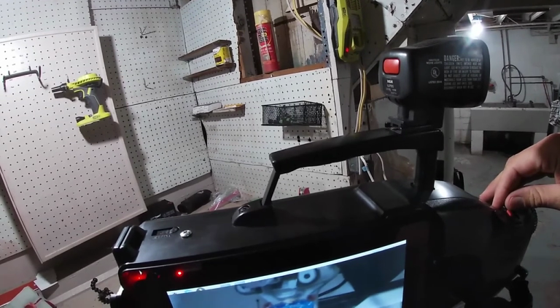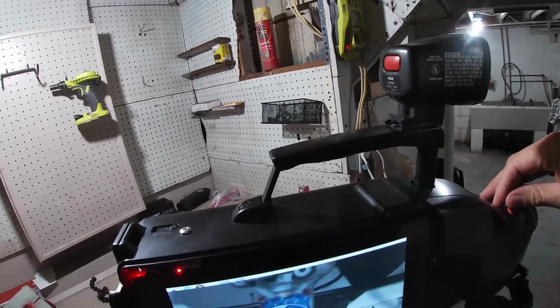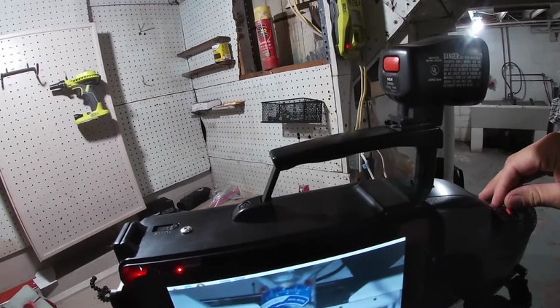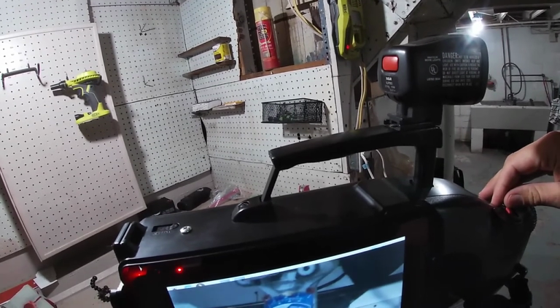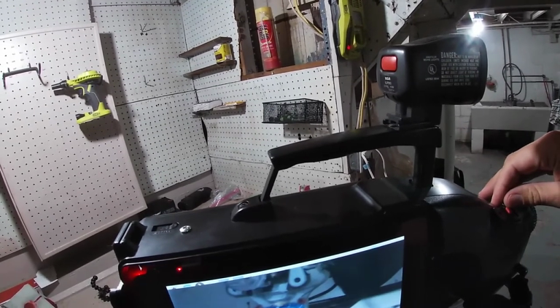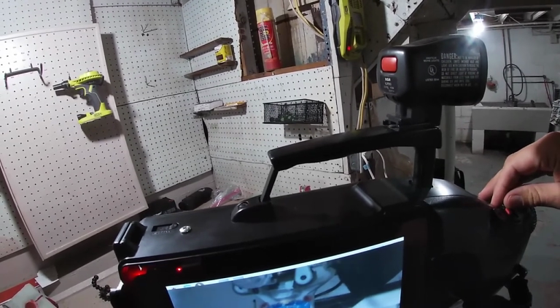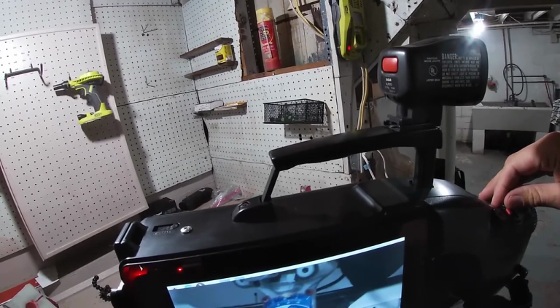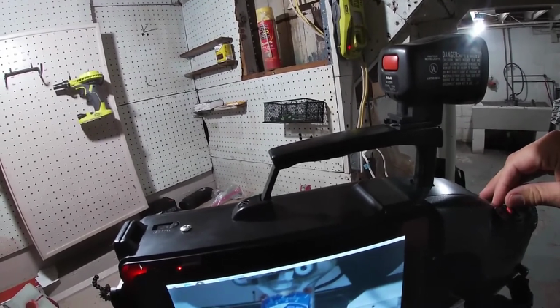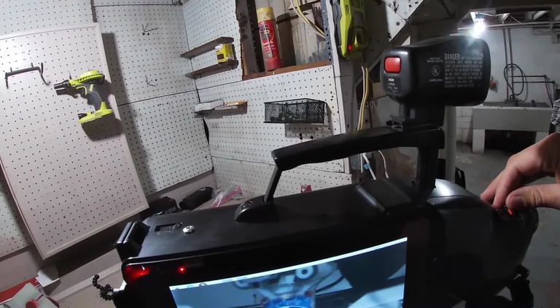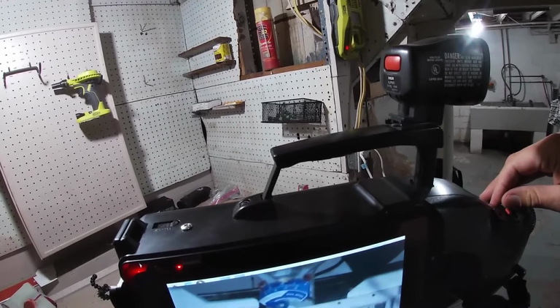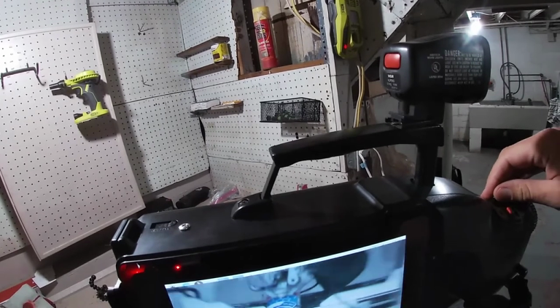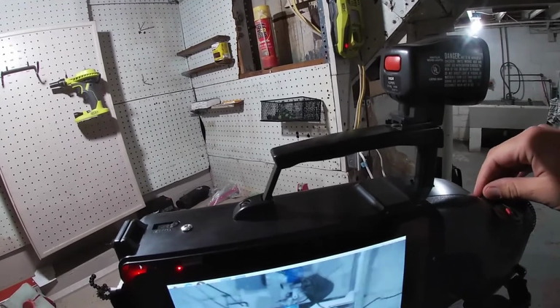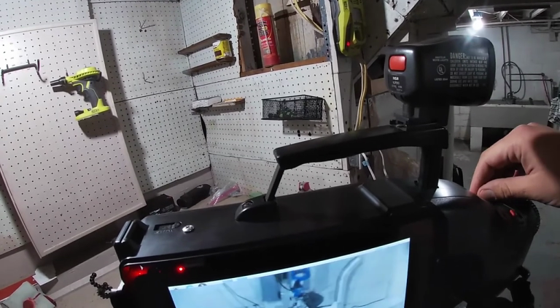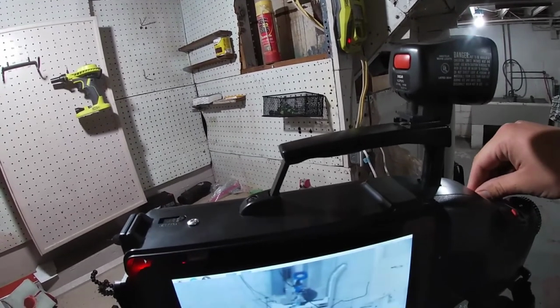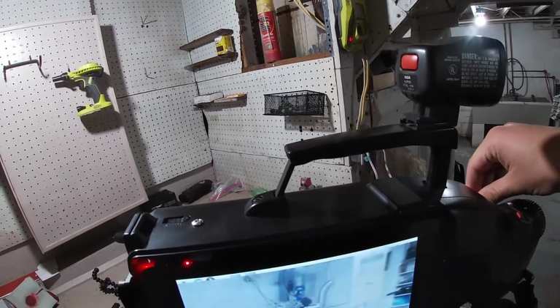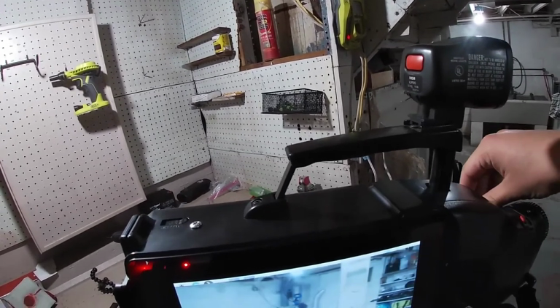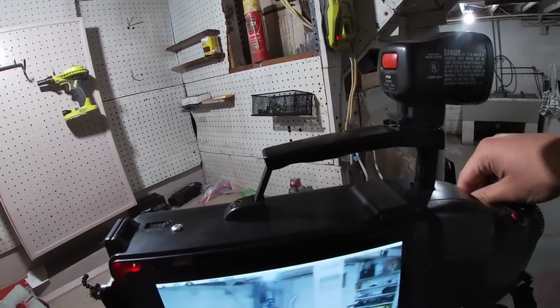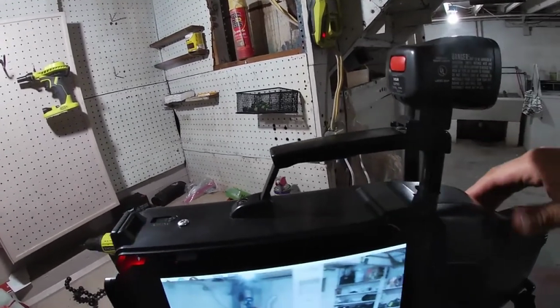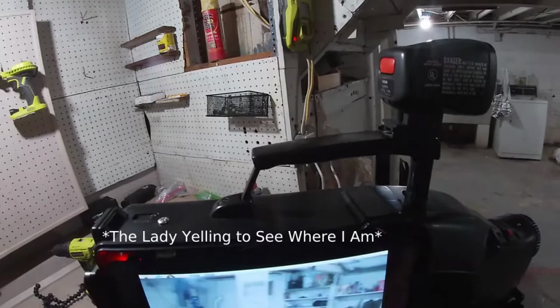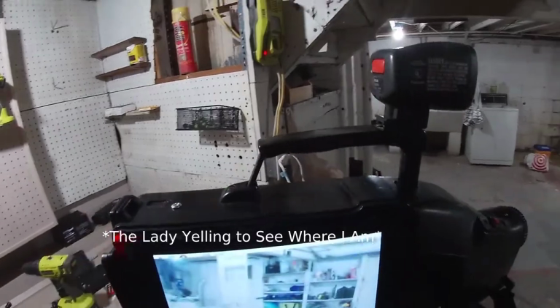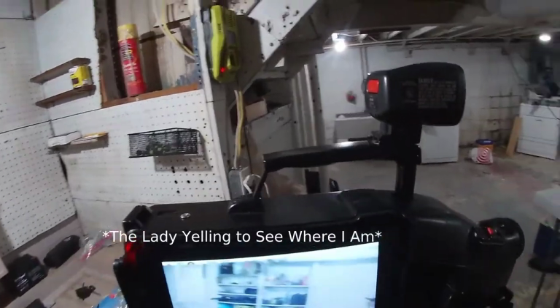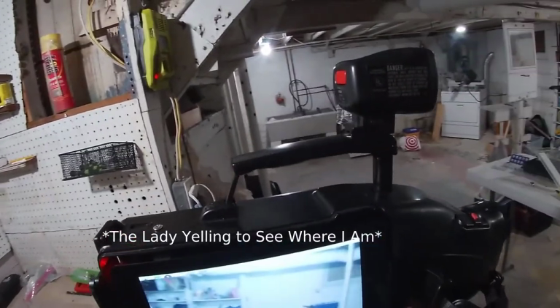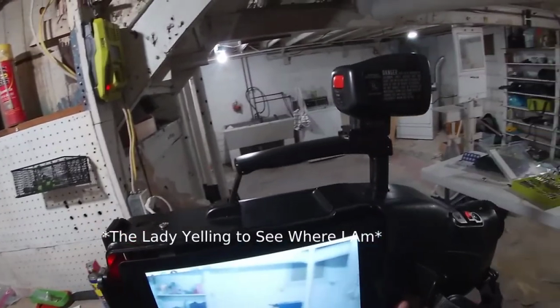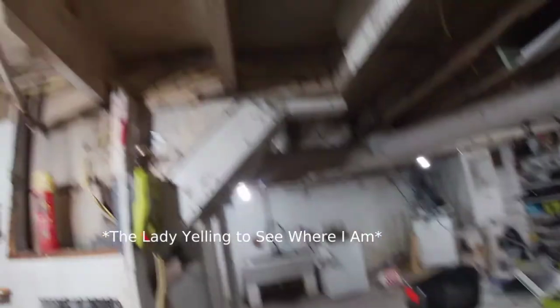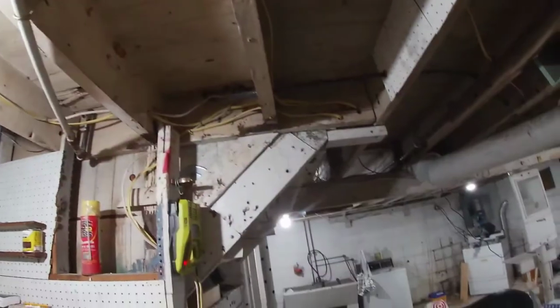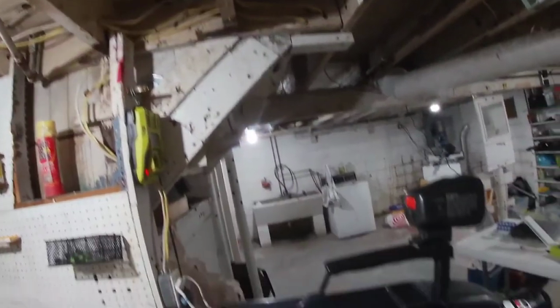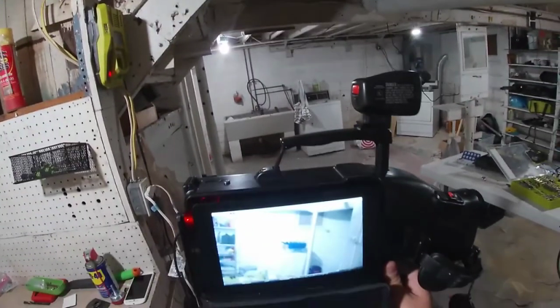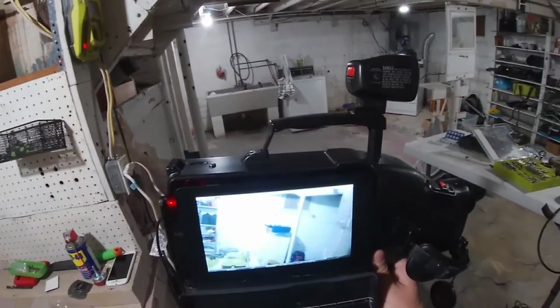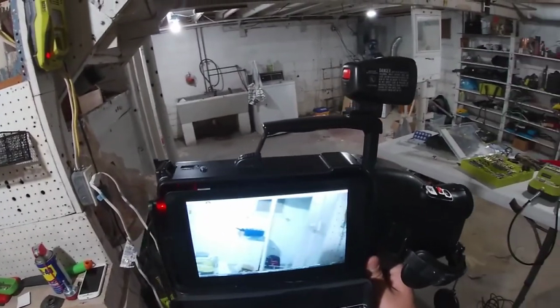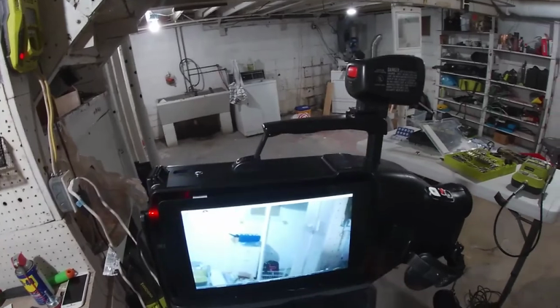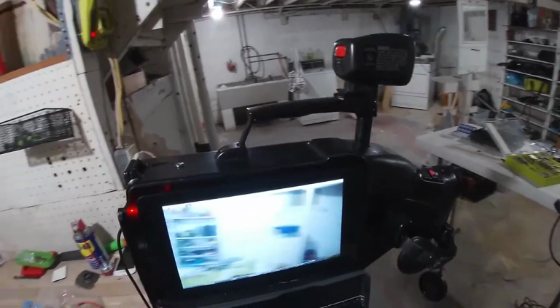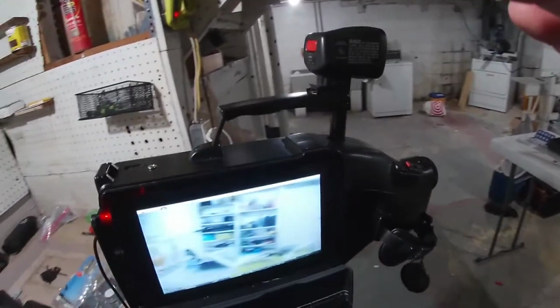Yeah, it's real shaky — that's why I like the shoulder-mount format too.